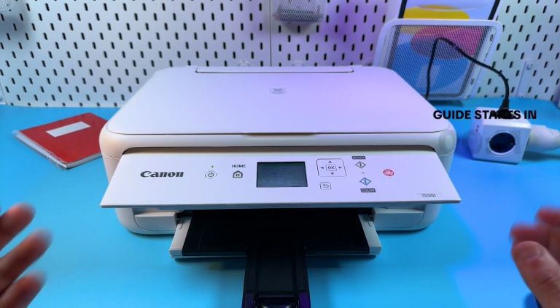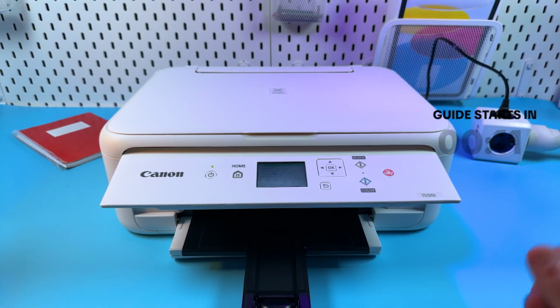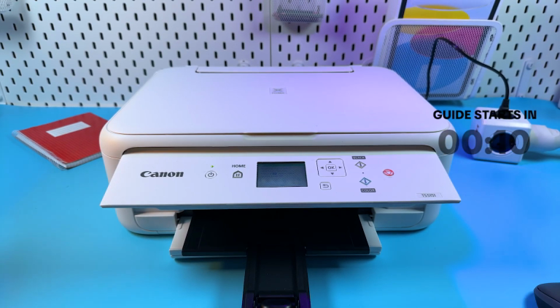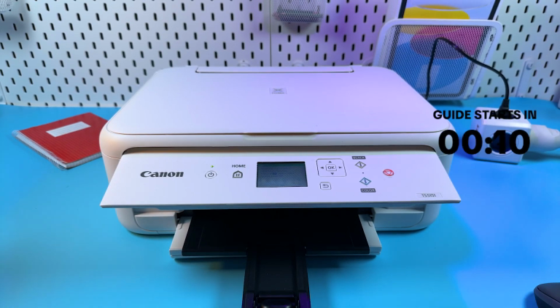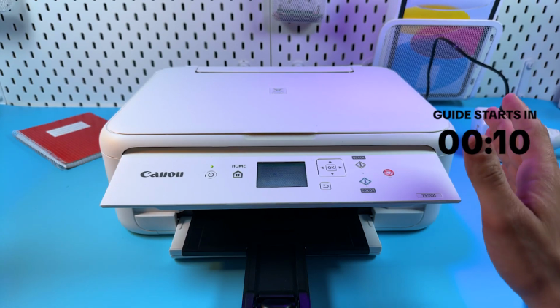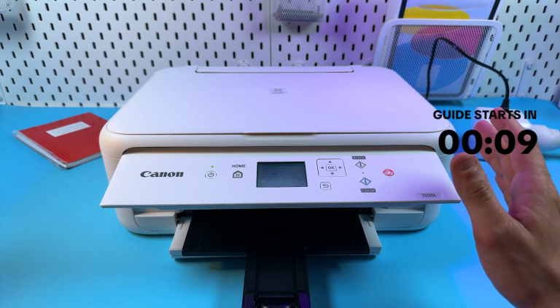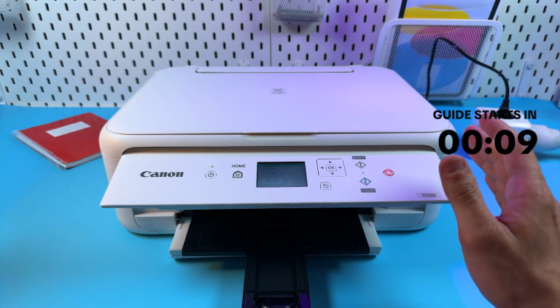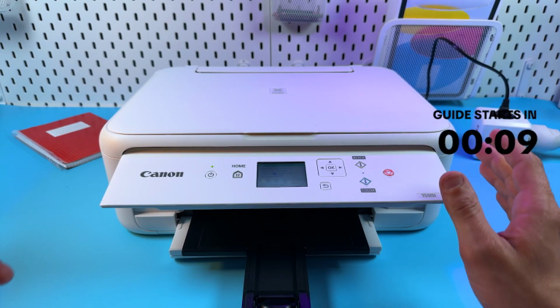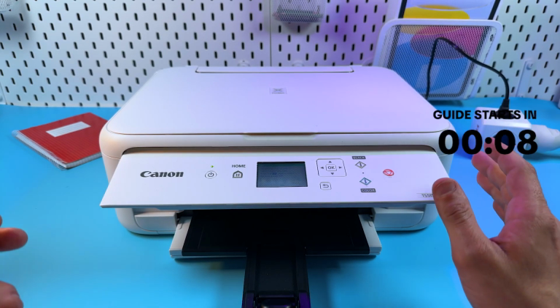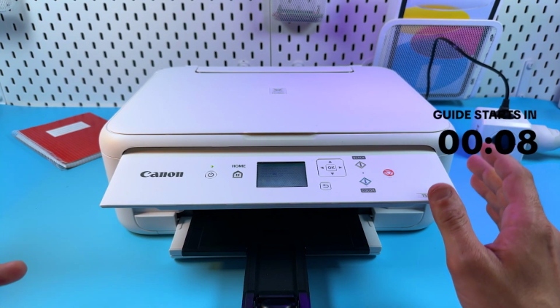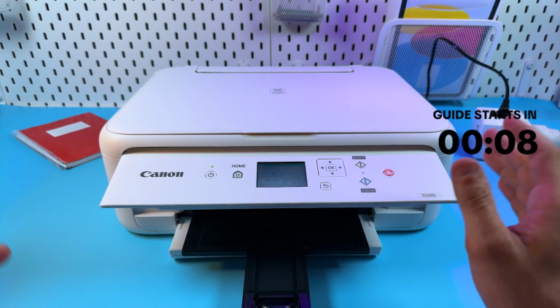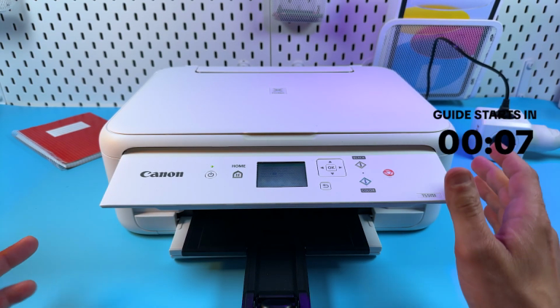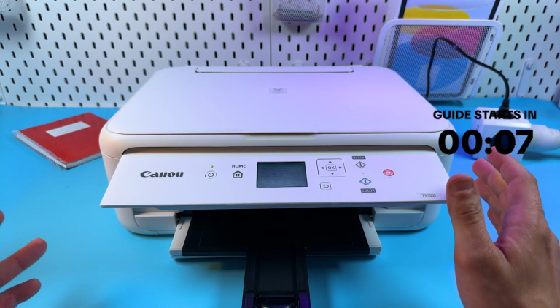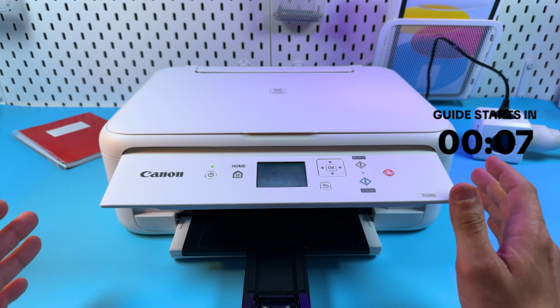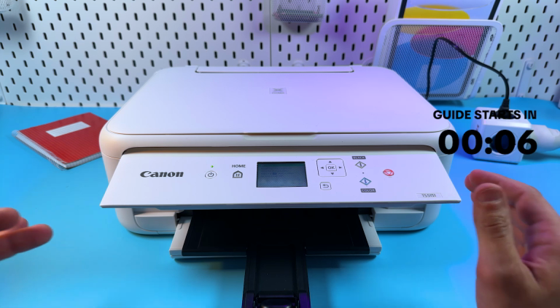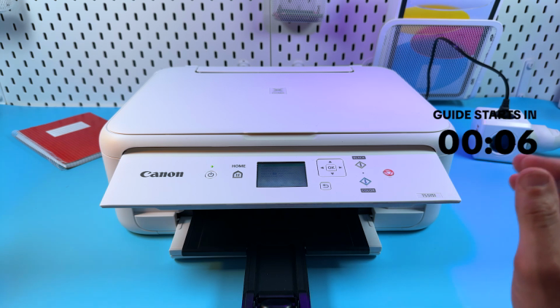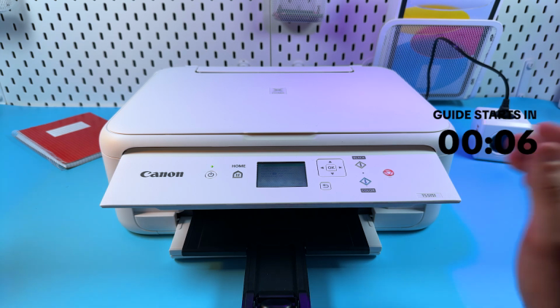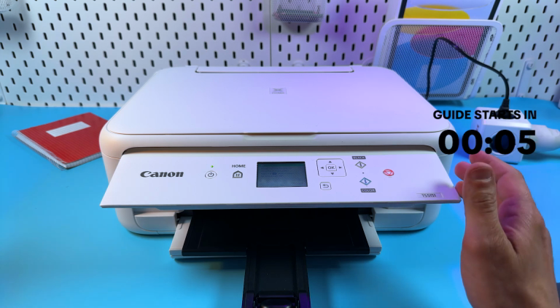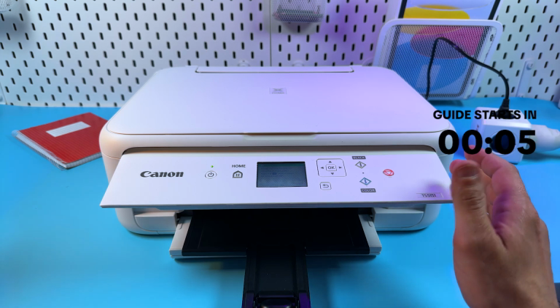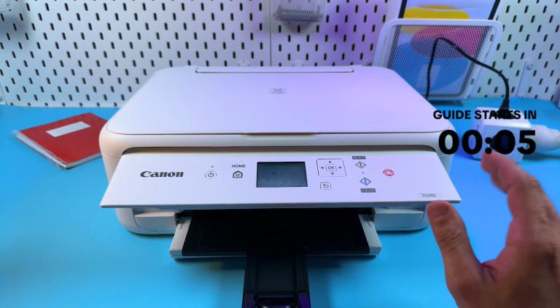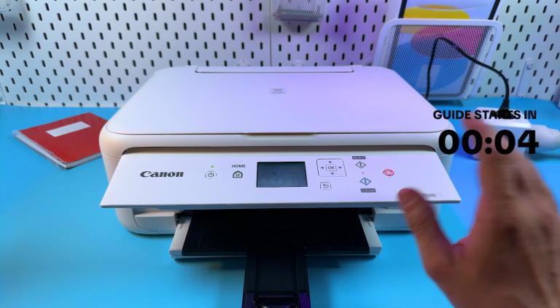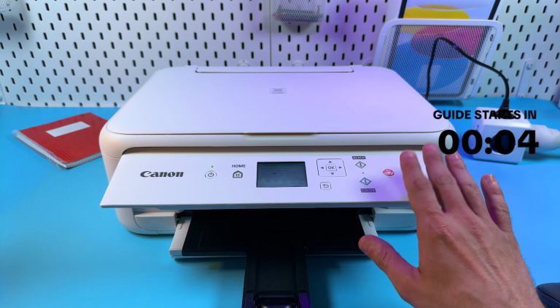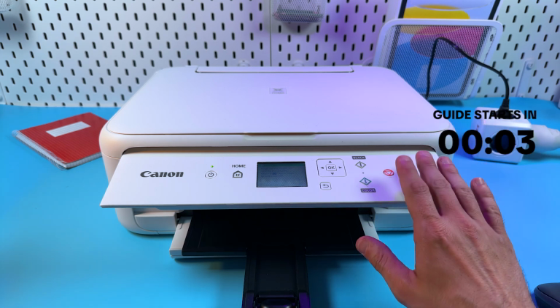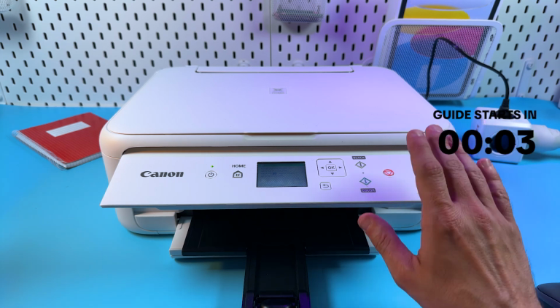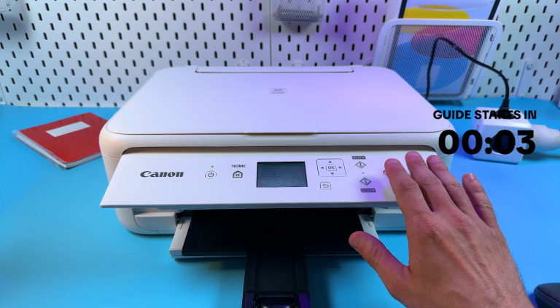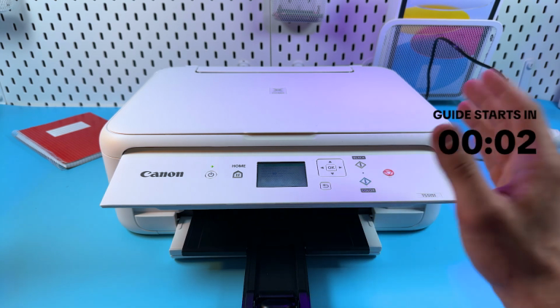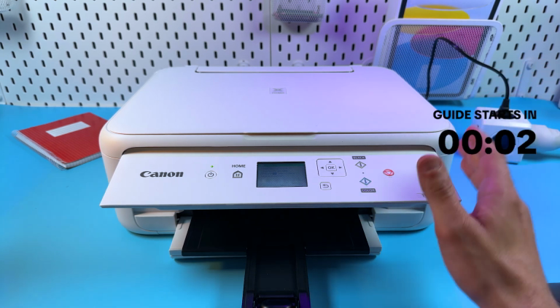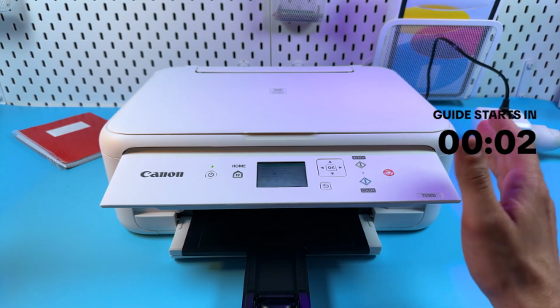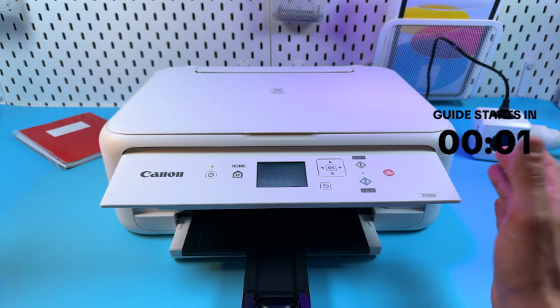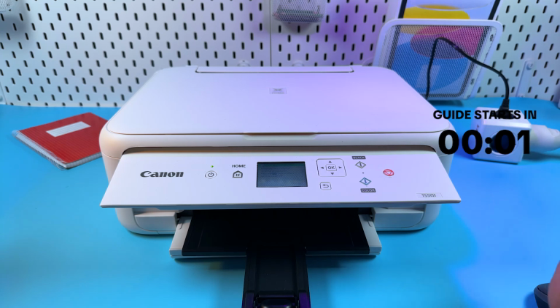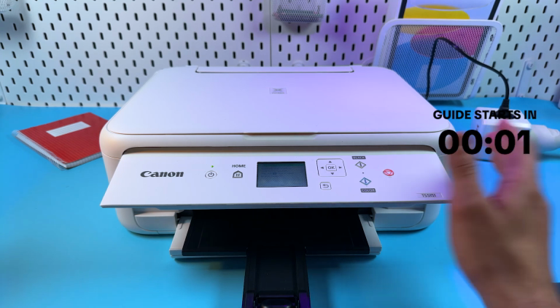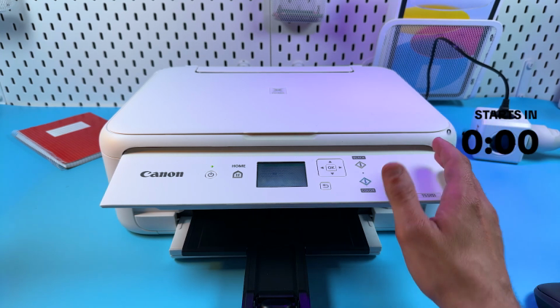Hi guys! This is Canon Pixma TS5151 and in this video I will show you how to reset this printer and restore factory settings. Subscribe to SignalGuru and let's go!